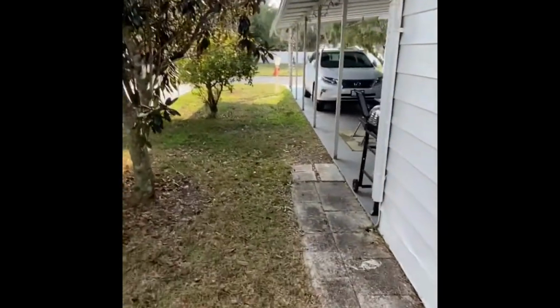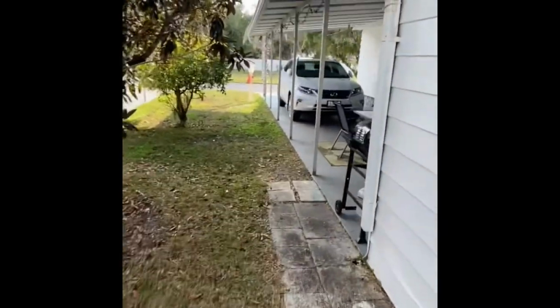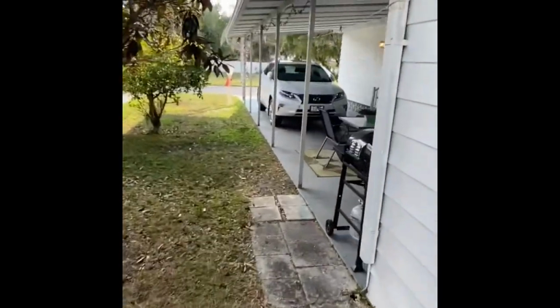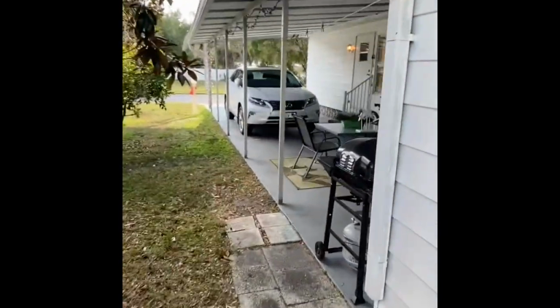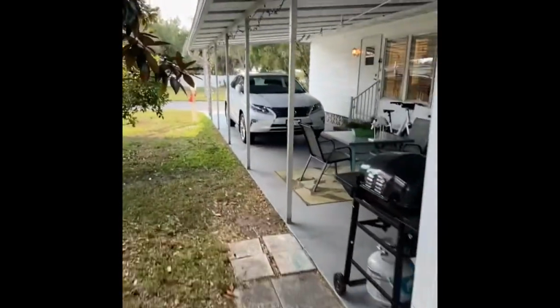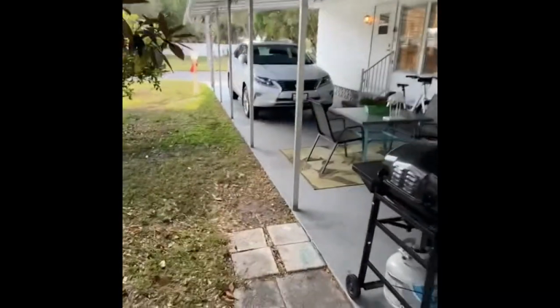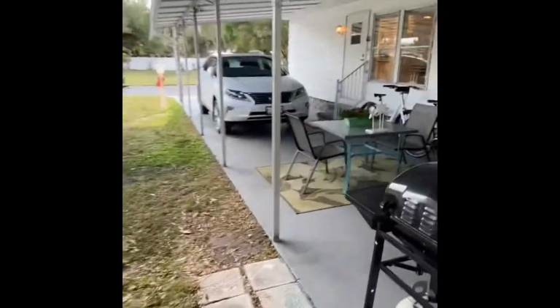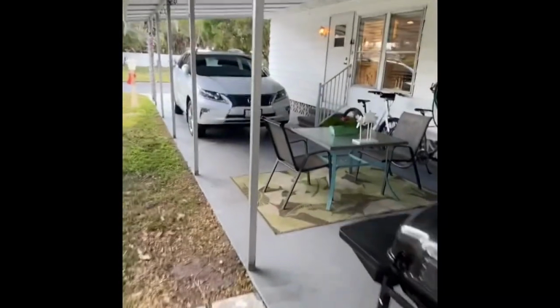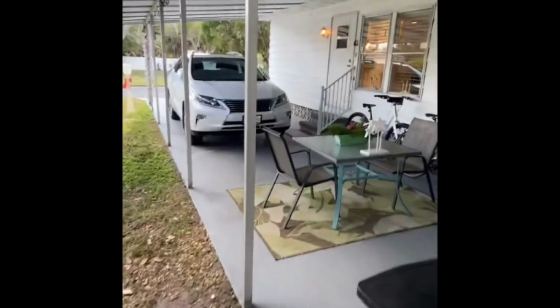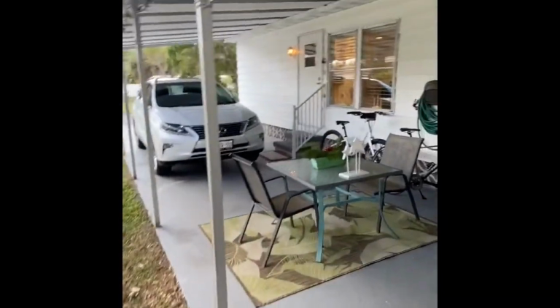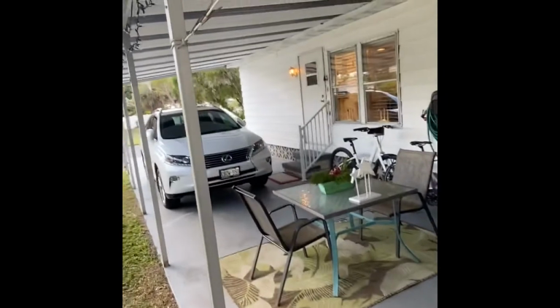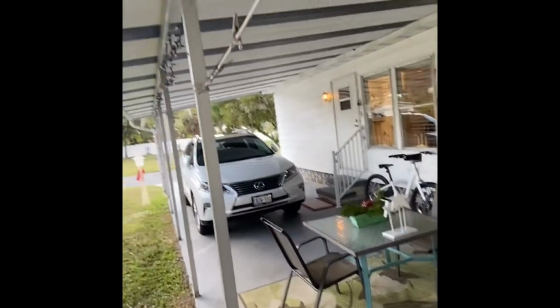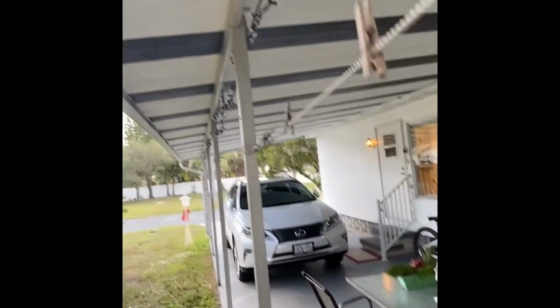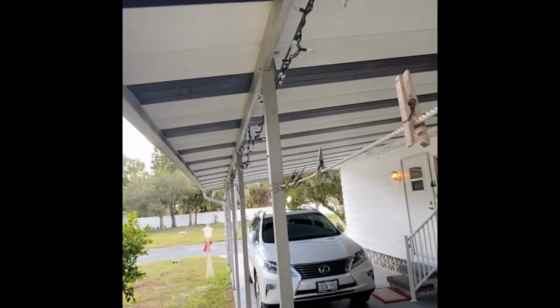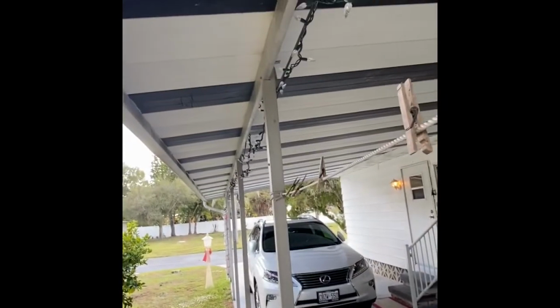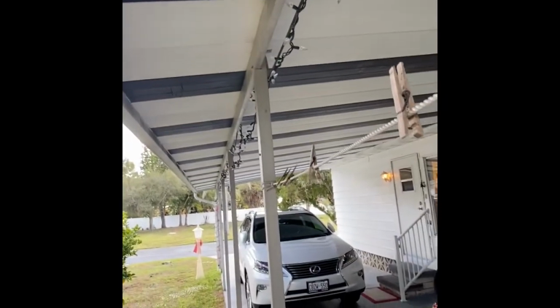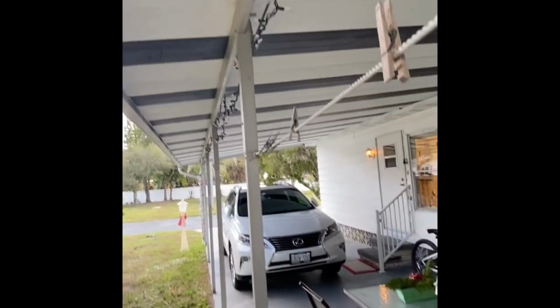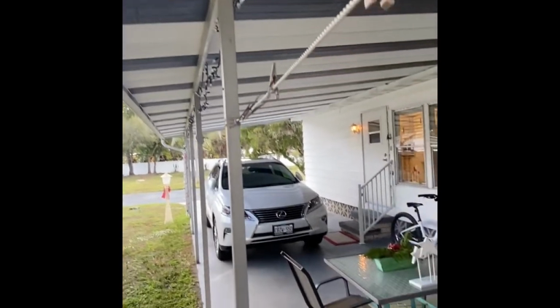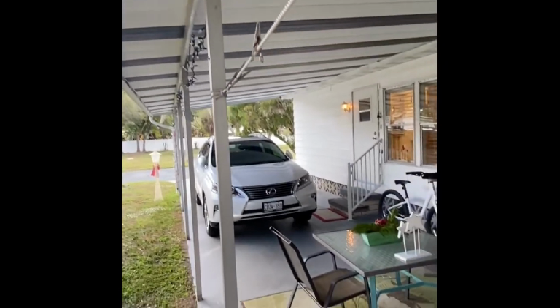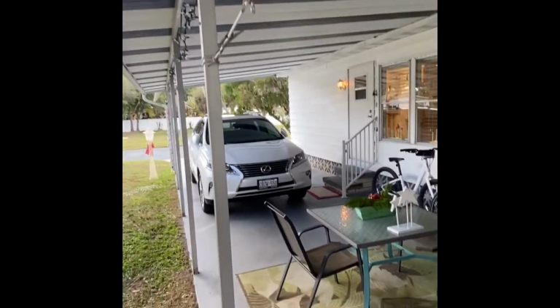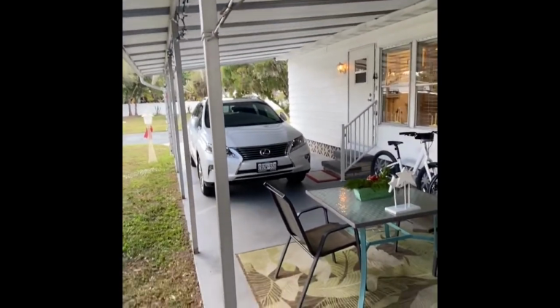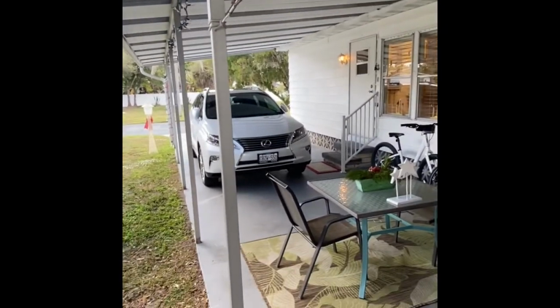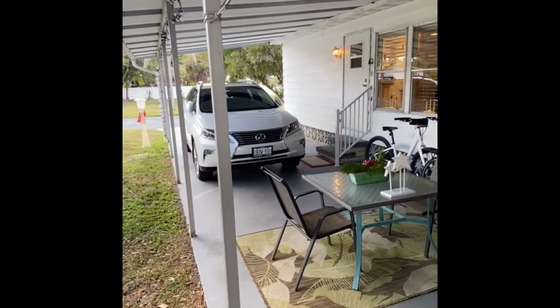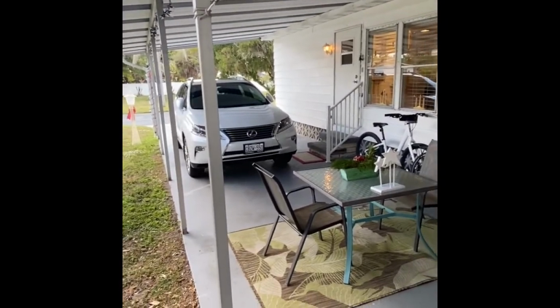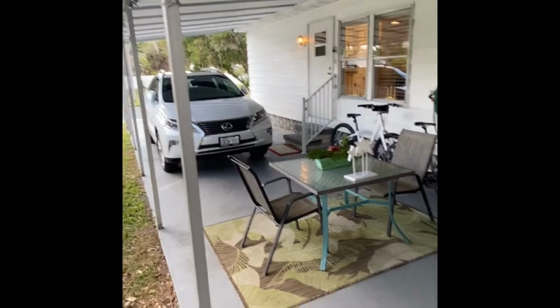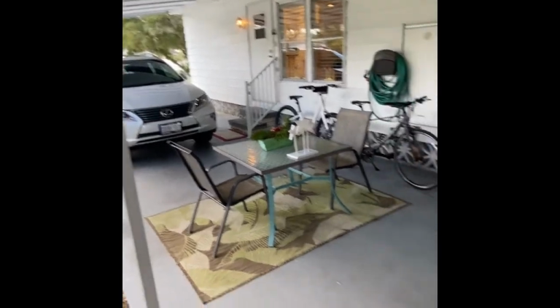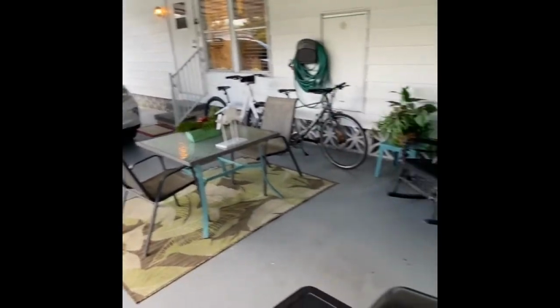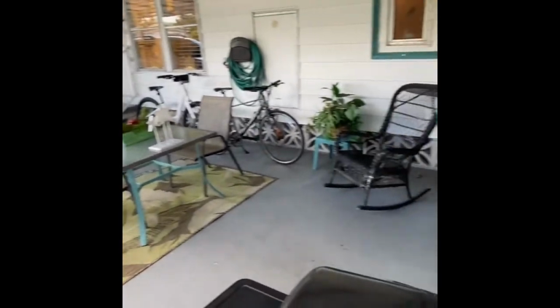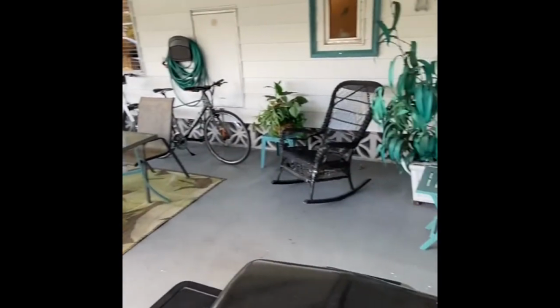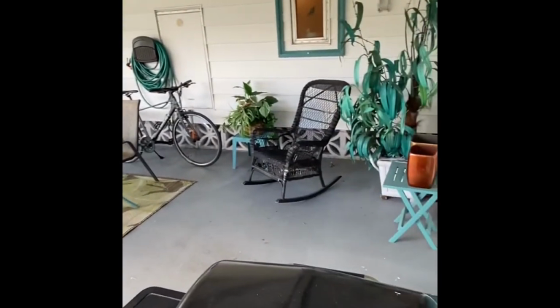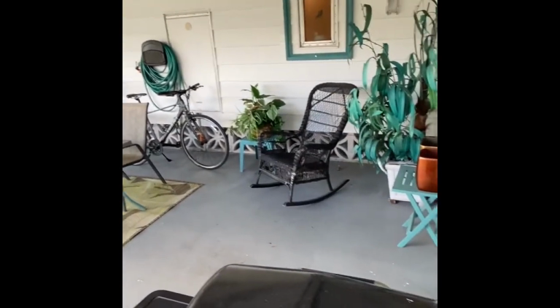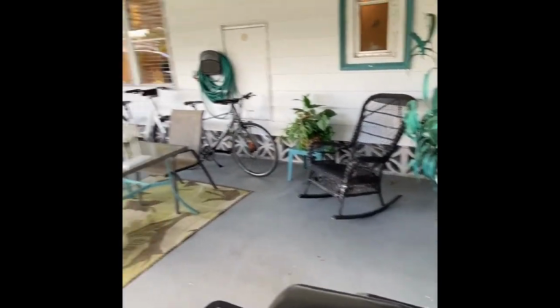We came around the back side to show you the size of this carport. It's in great working order, nice and dry. As you can see with one vehicle here, it's easily big enough for two if not three more vehicles.